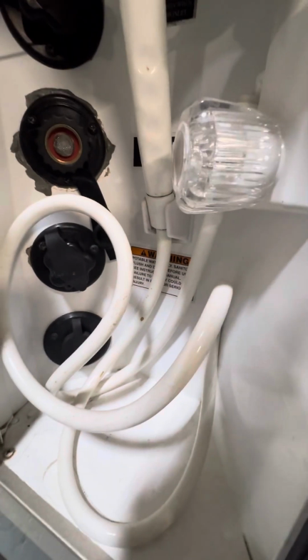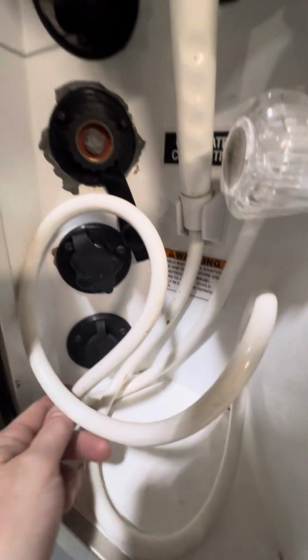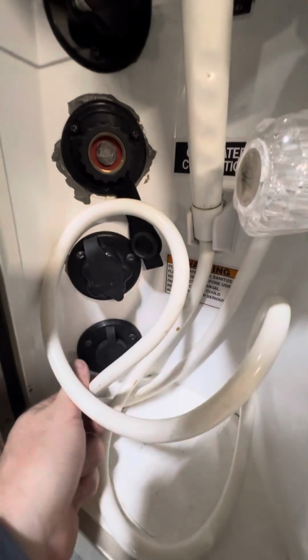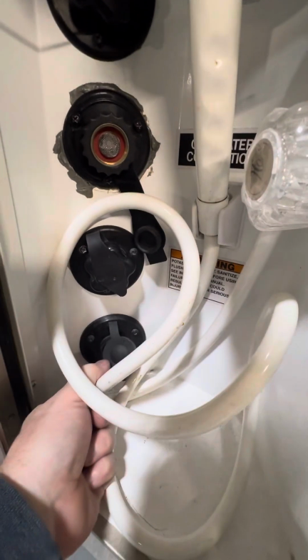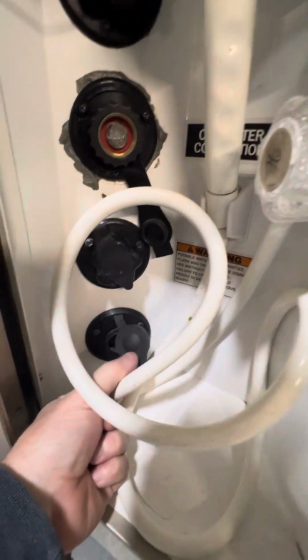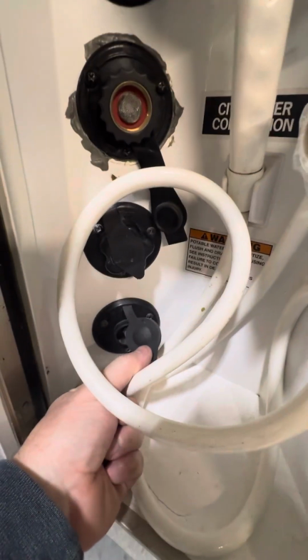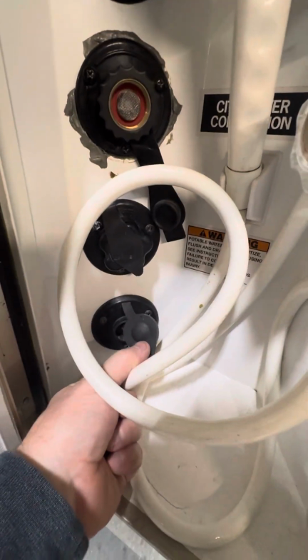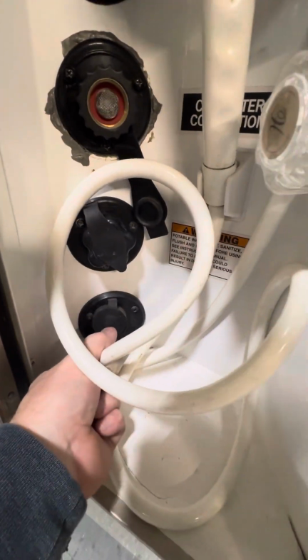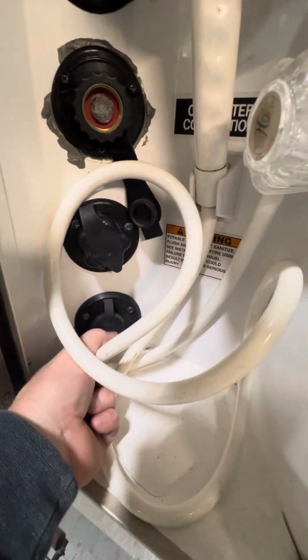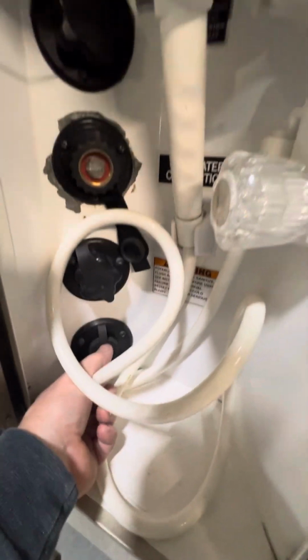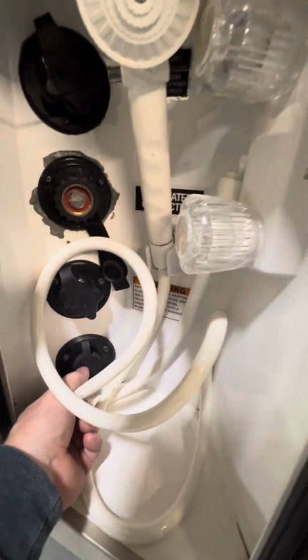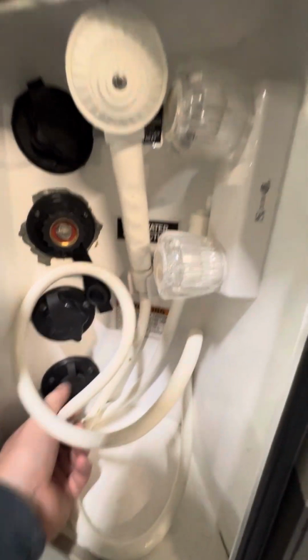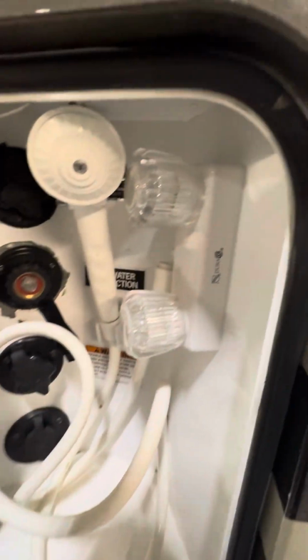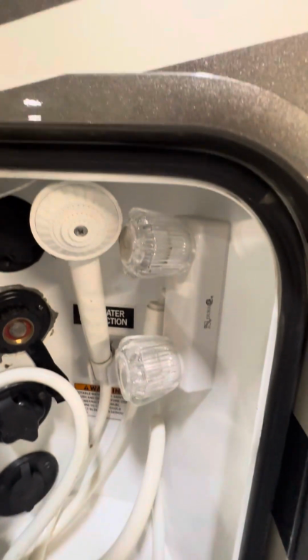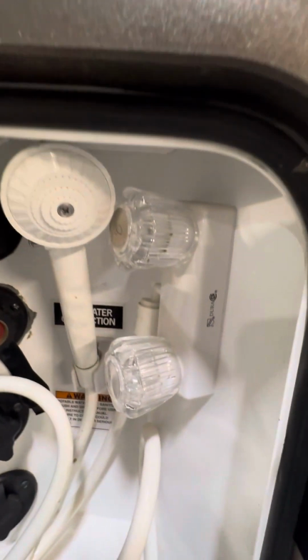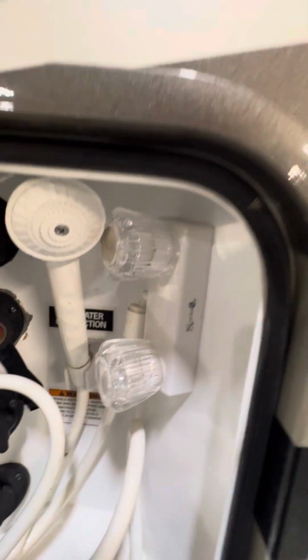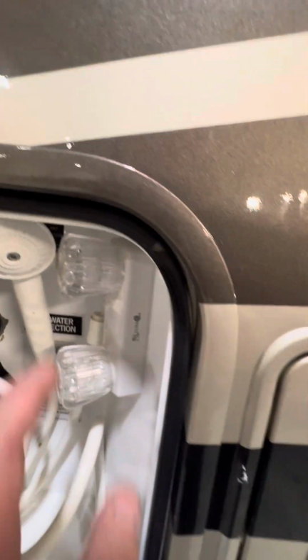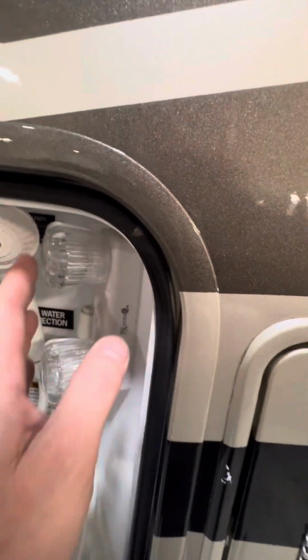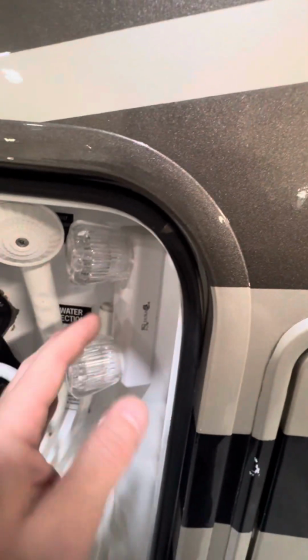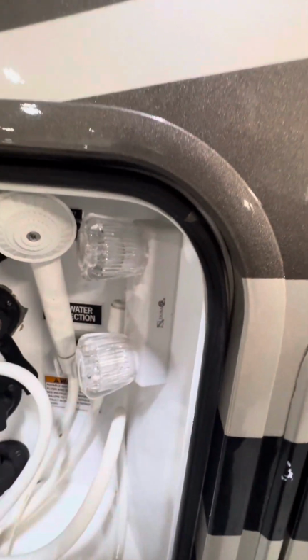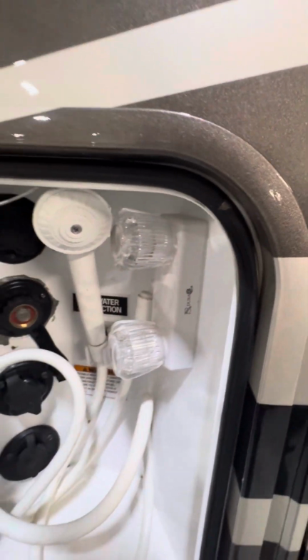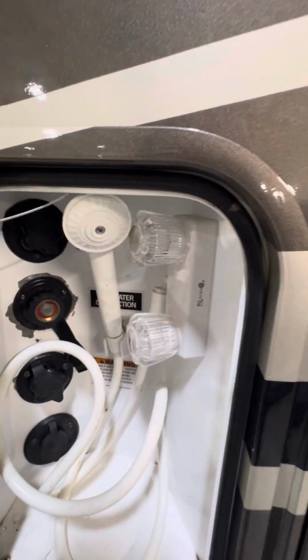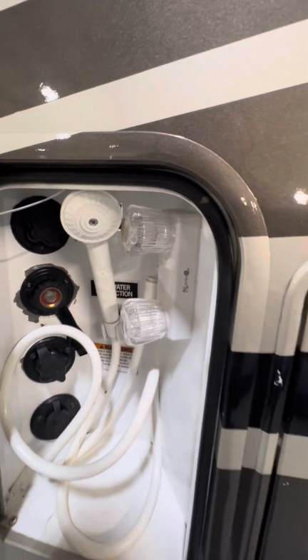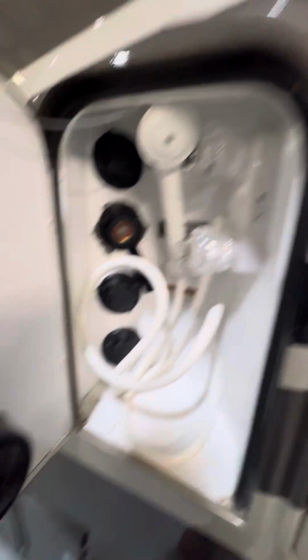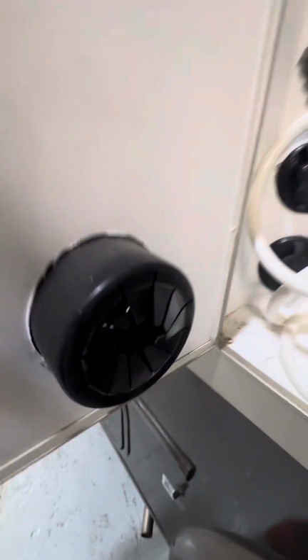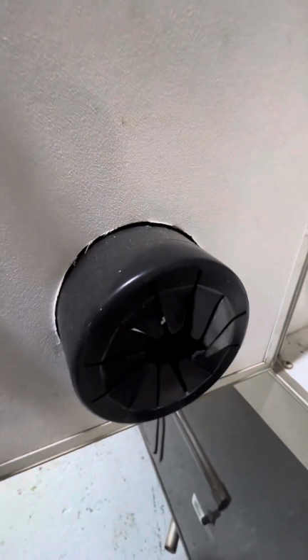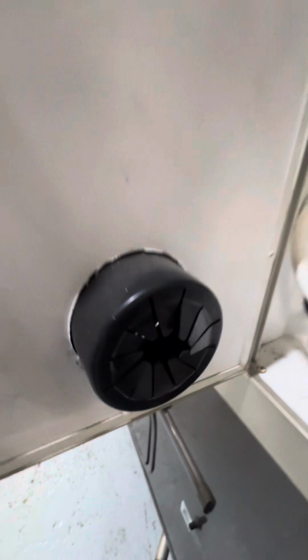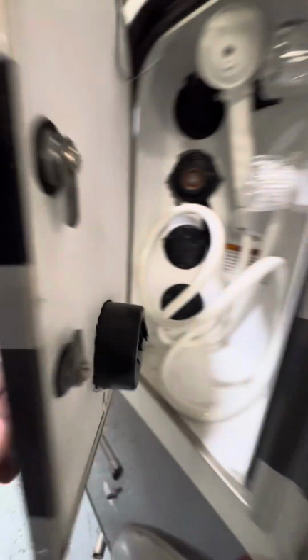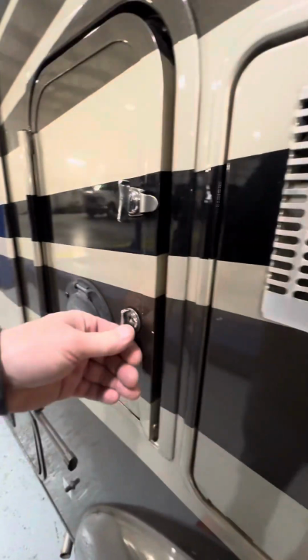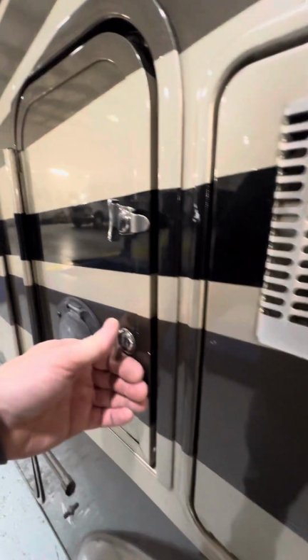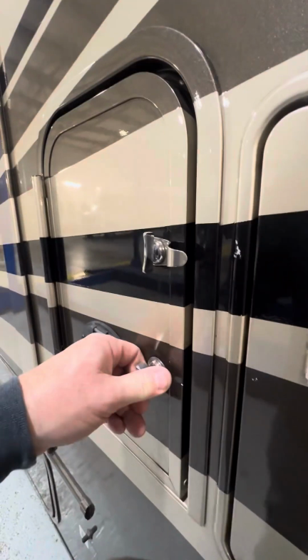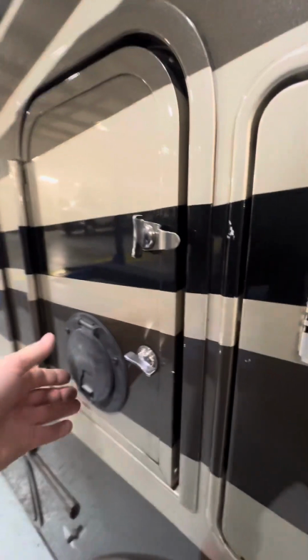Down here on the bottom is another cable or satellite connection, and you do have a hot and cold outdoor shower out here. There's a spot where you can open the door on the outside and run your hose or cable wire in from outside.